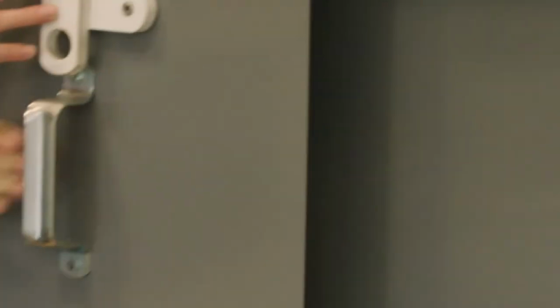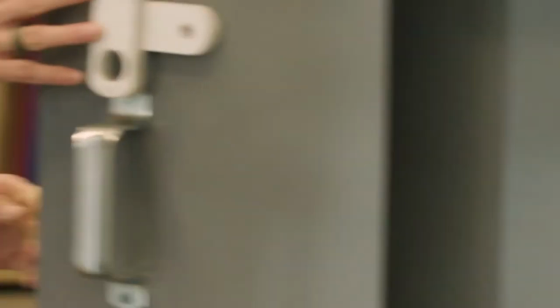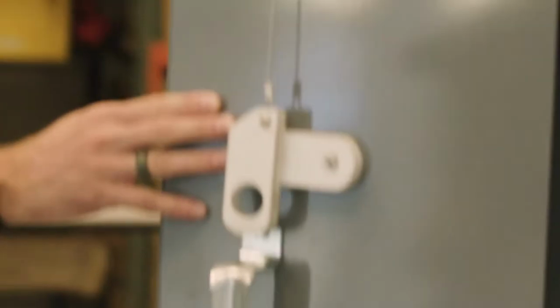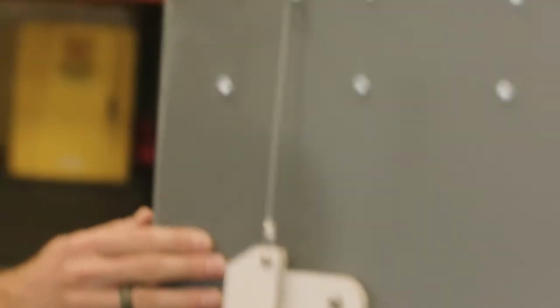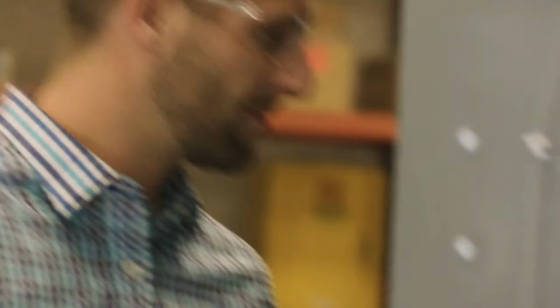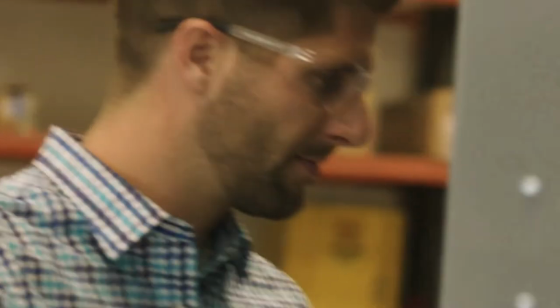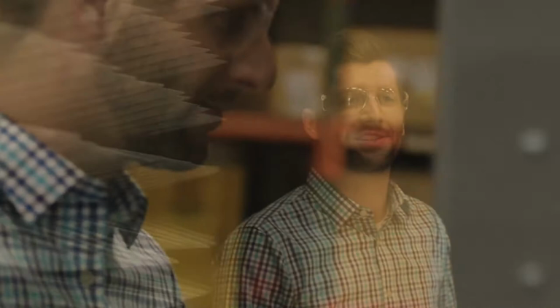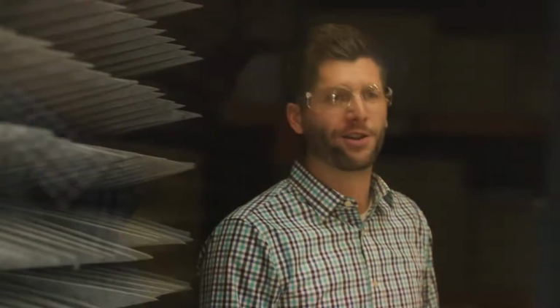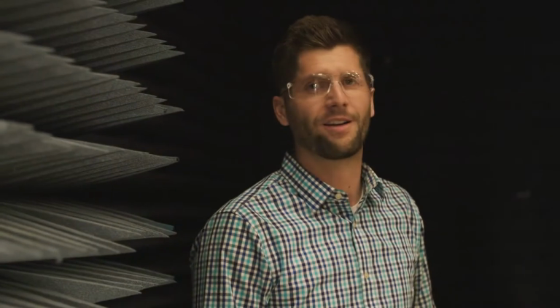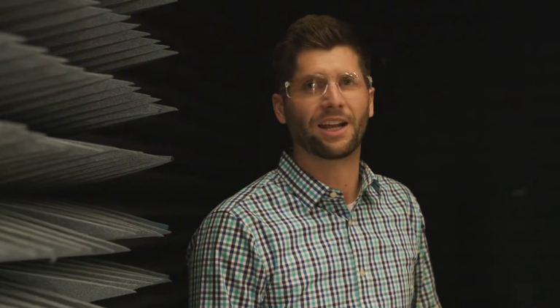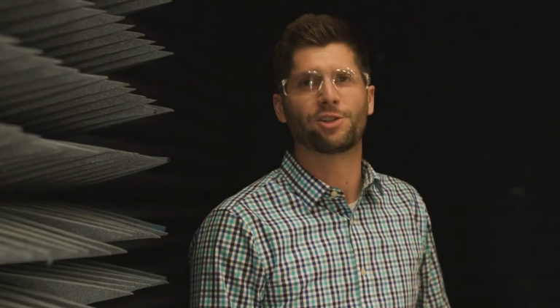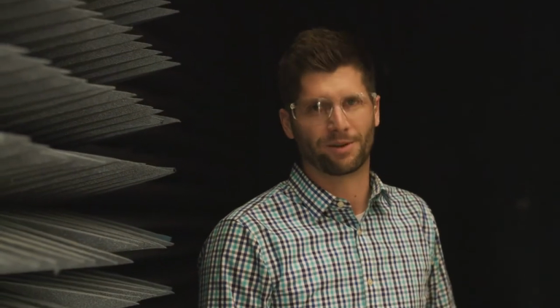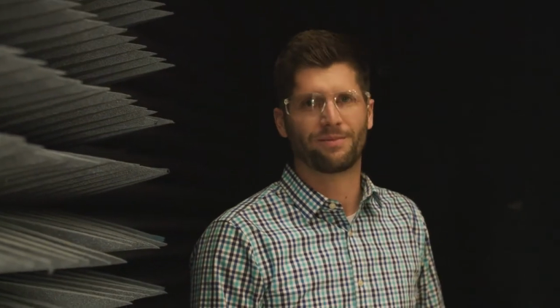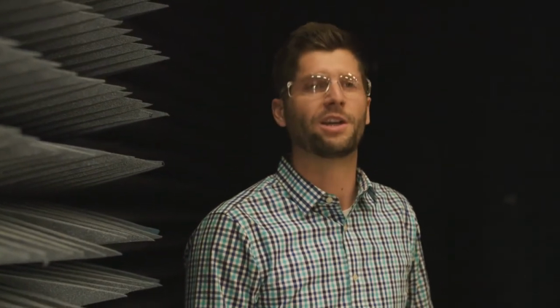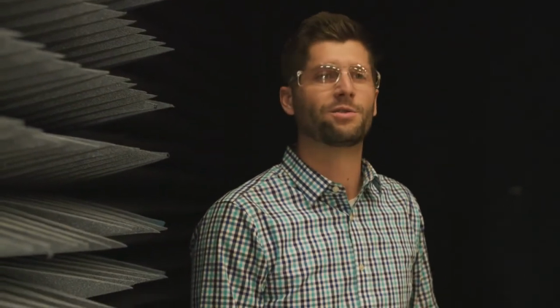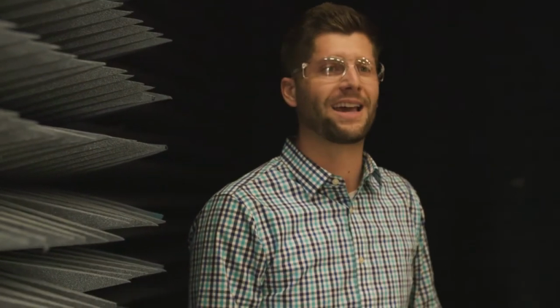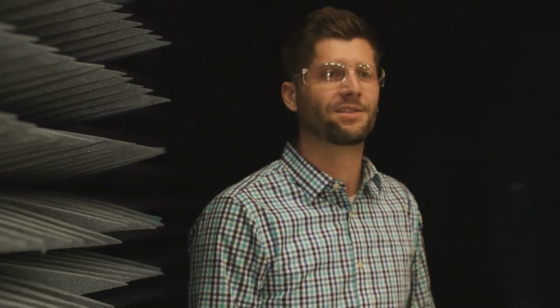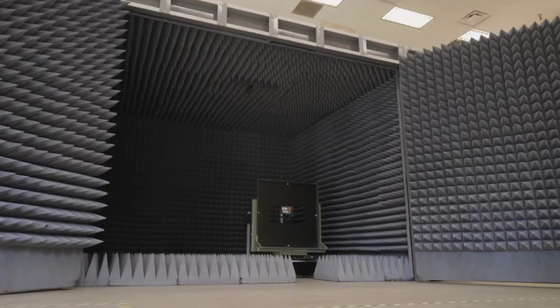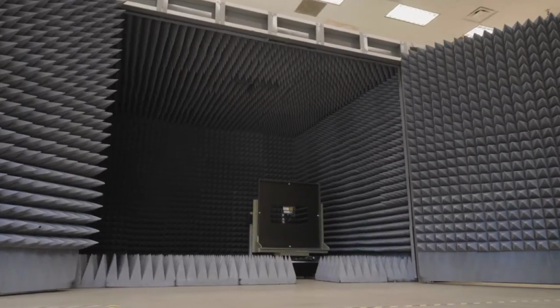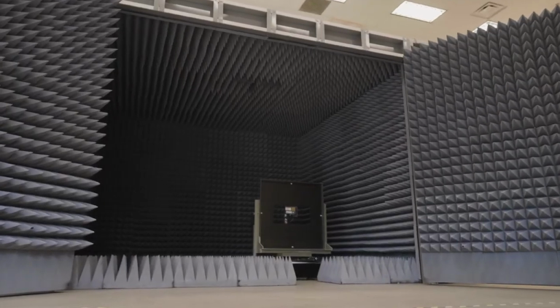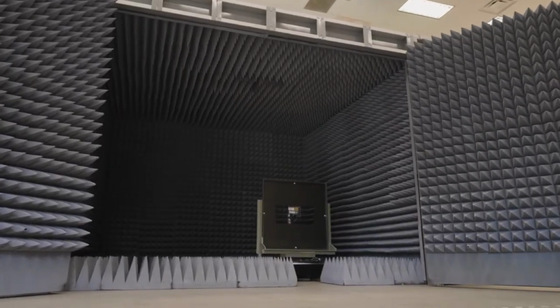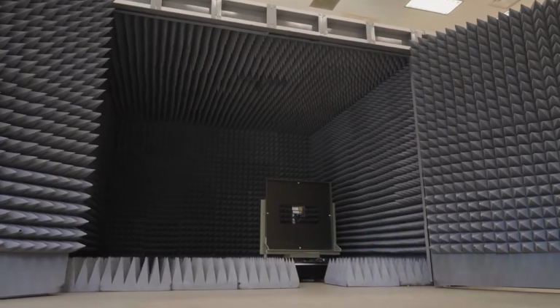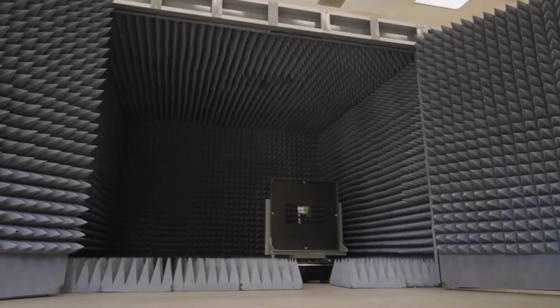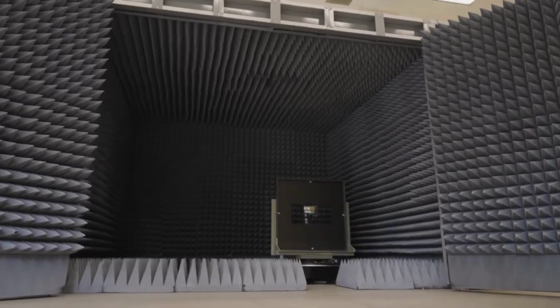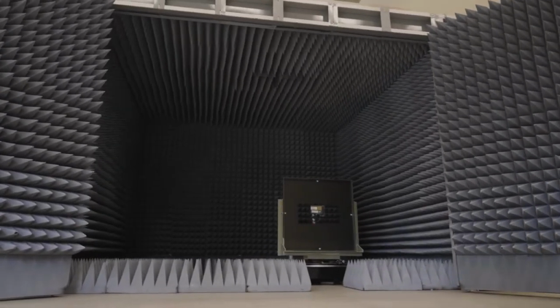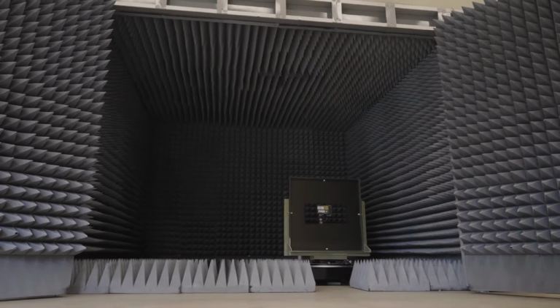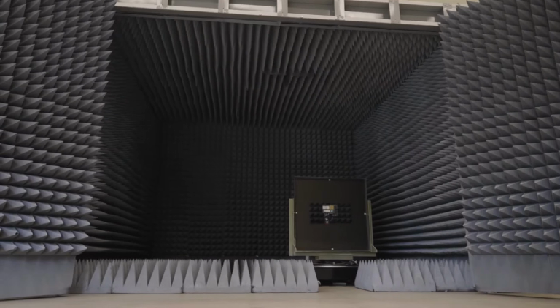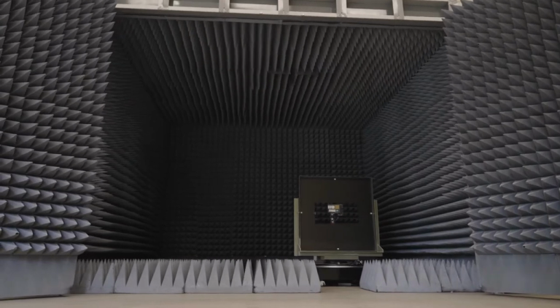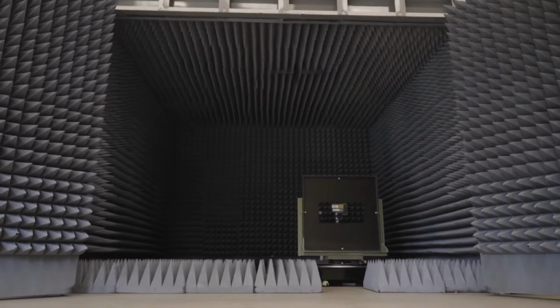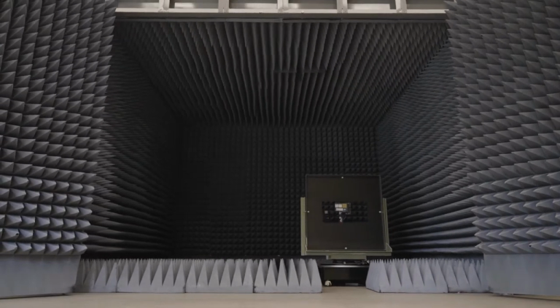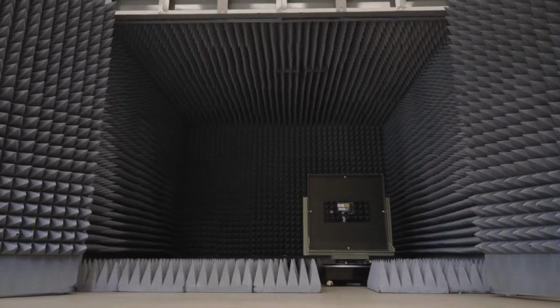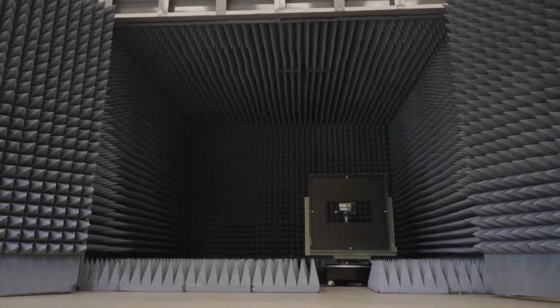At ConcealFab we have a state-of-the-art anechoic chamber that we can use to test different 4G and 5G frequencies against our various concealment solutions.